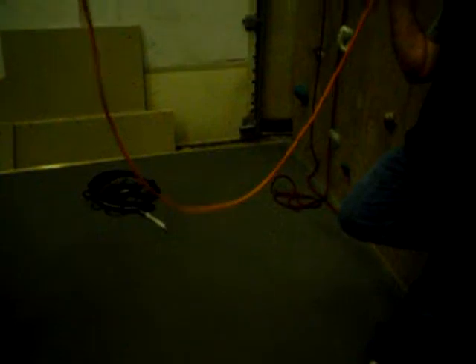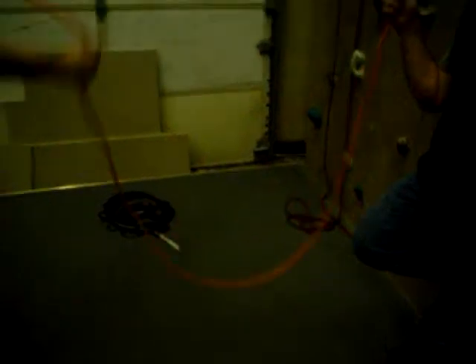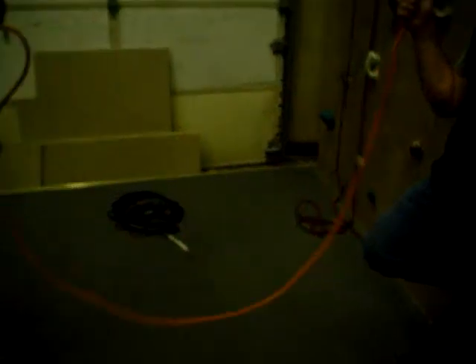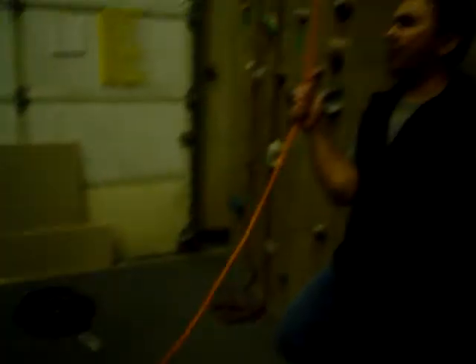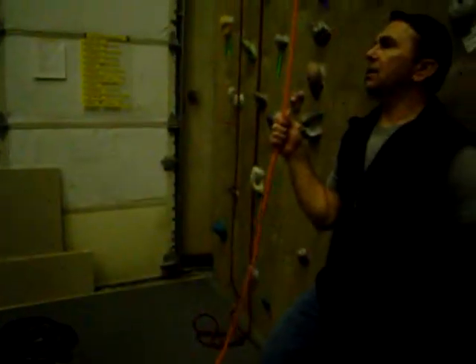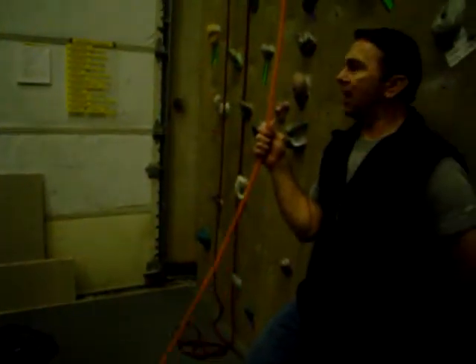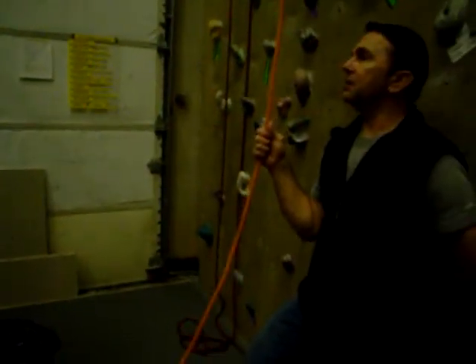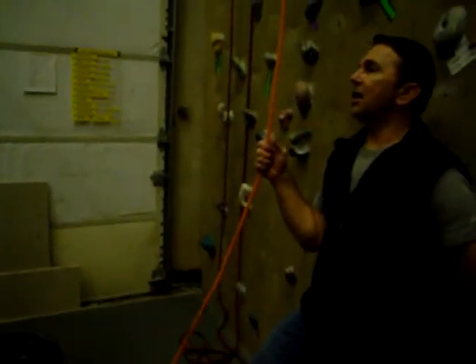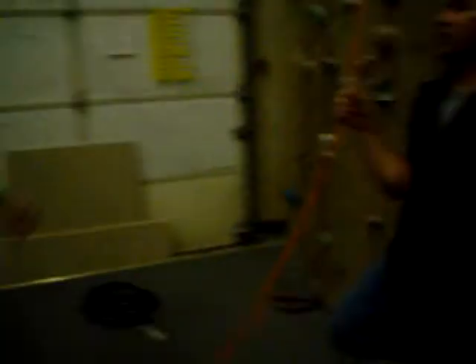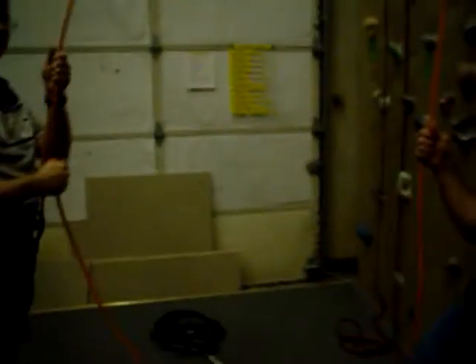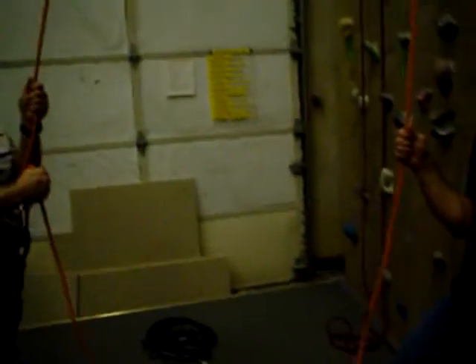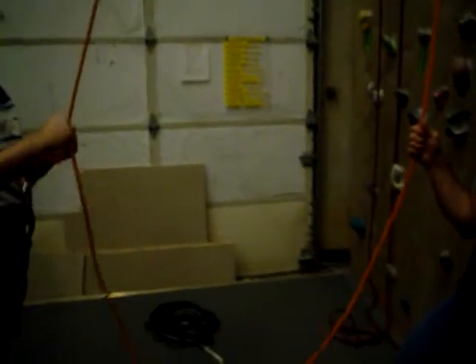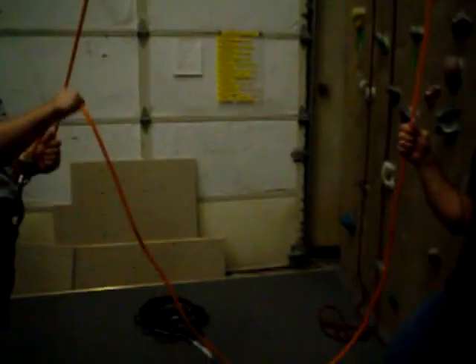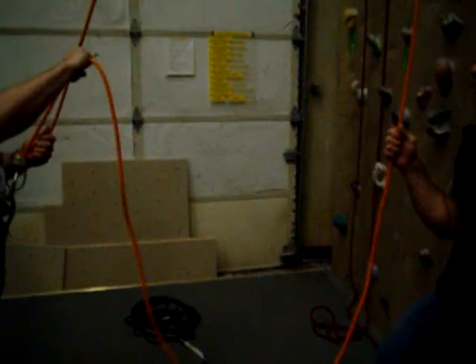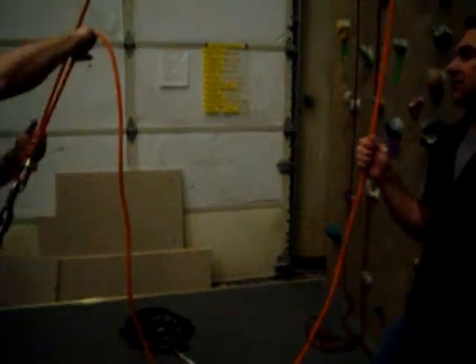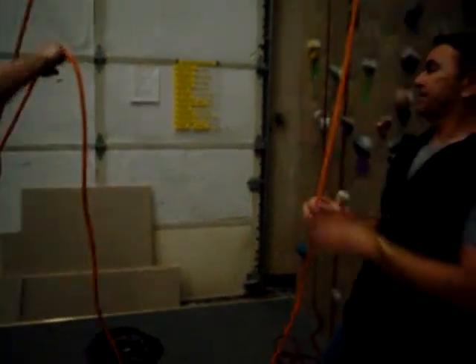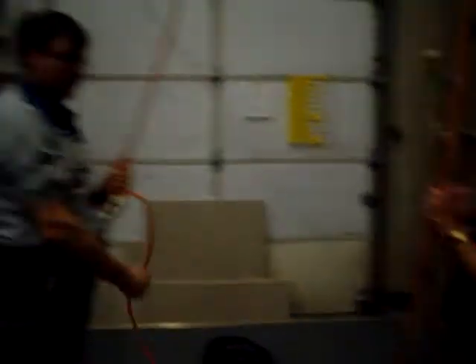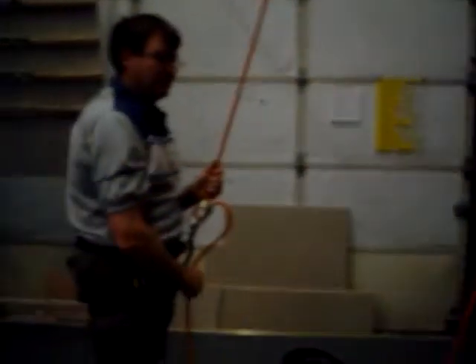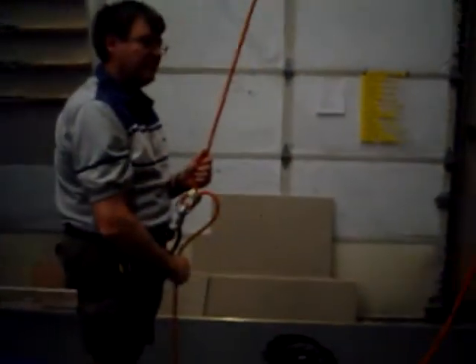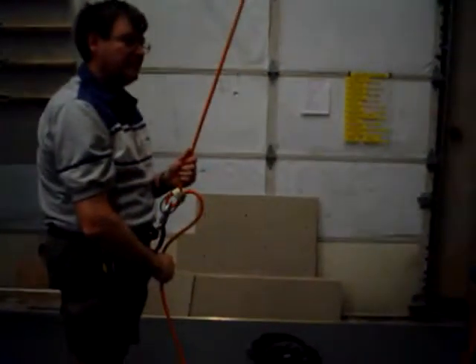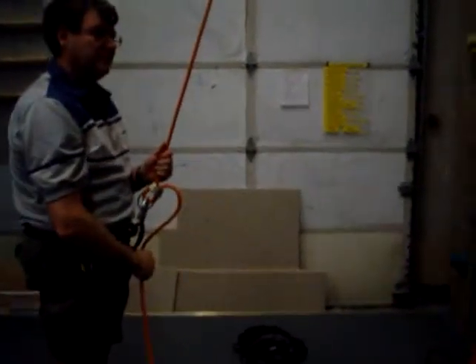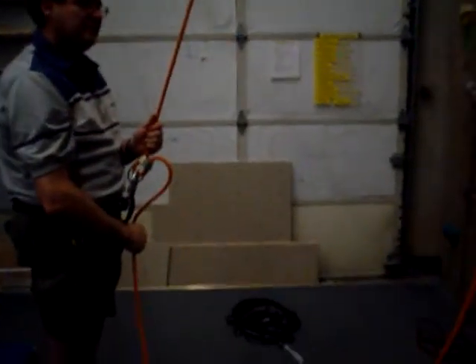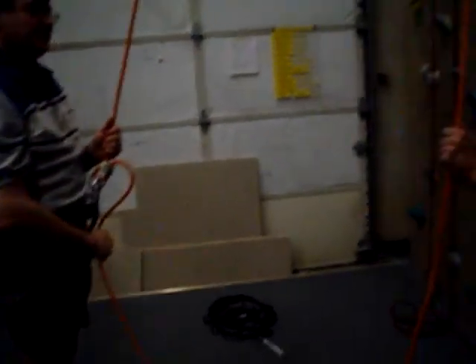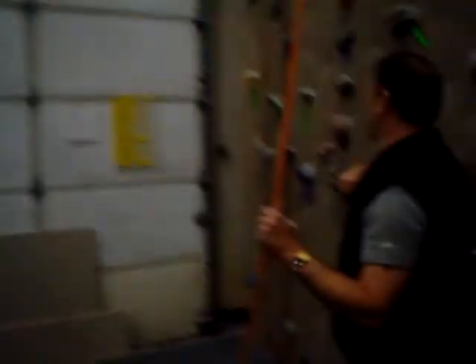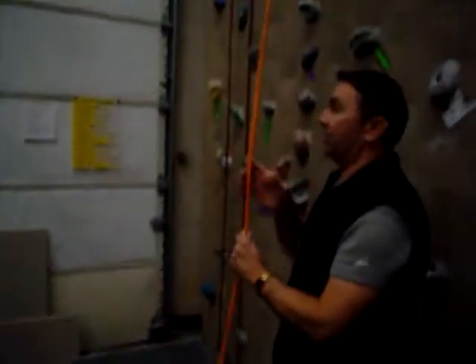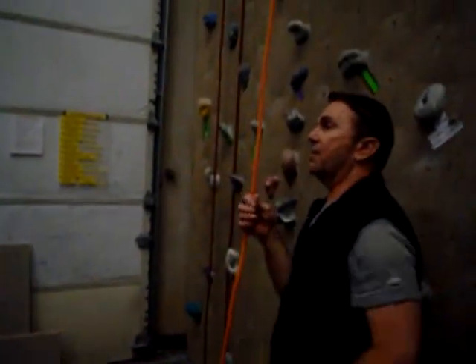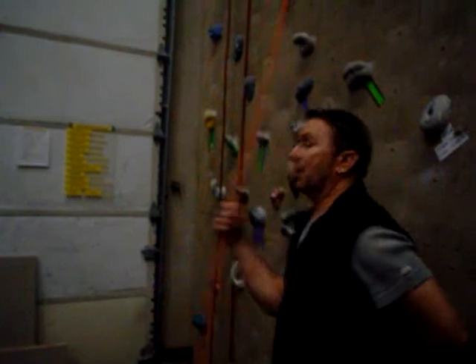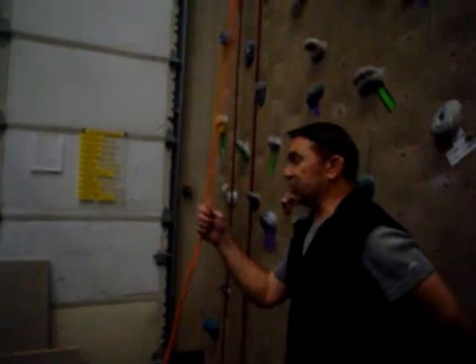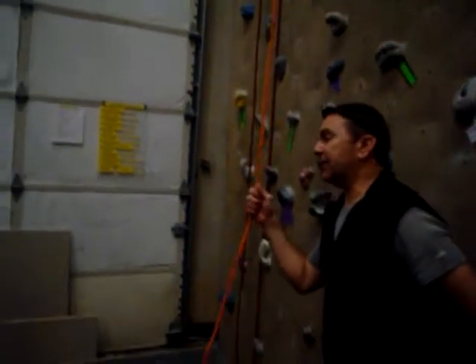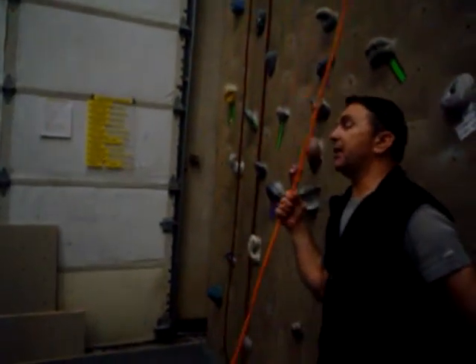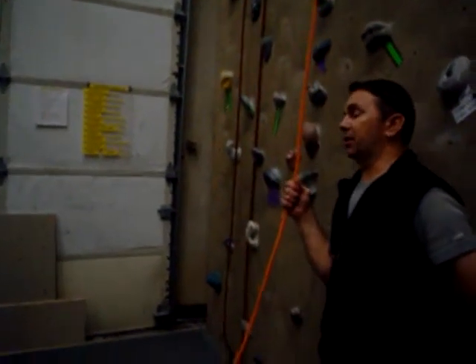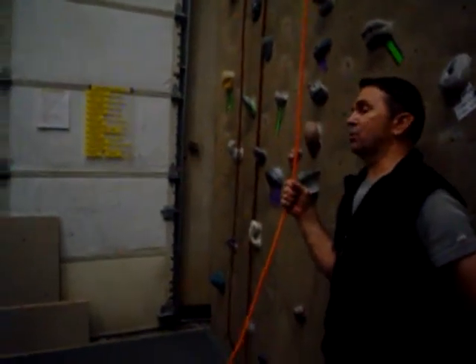Lock it, grab, slide as before. It never changes. The only thing that changes is the speed and the amount you have to pull. That's predetermined by your climber. But this is just practicing imprinting those movements.